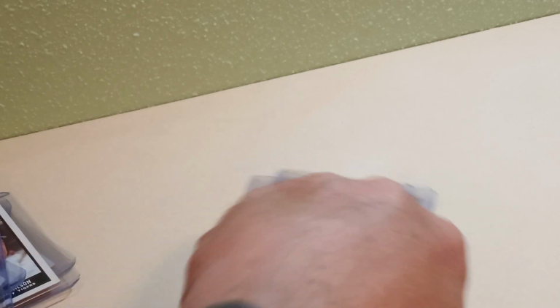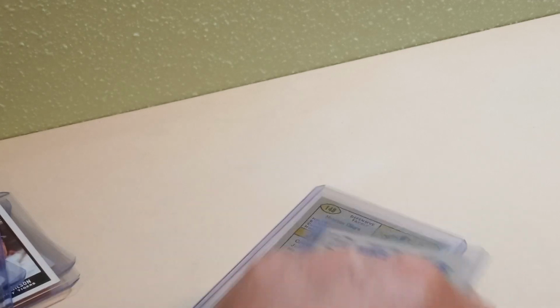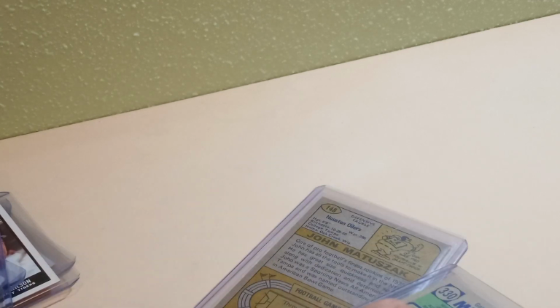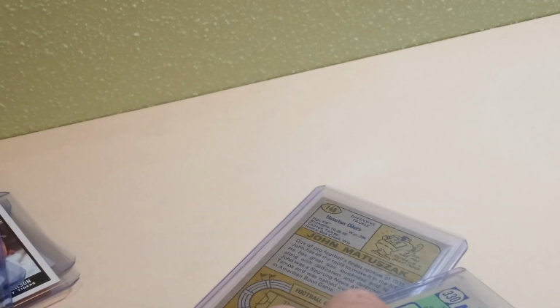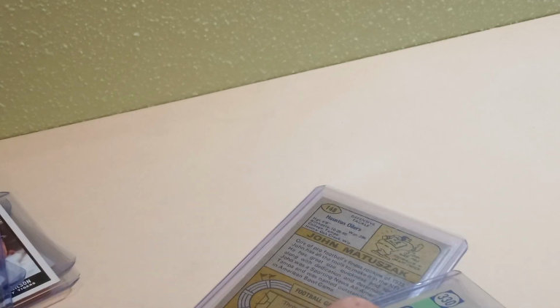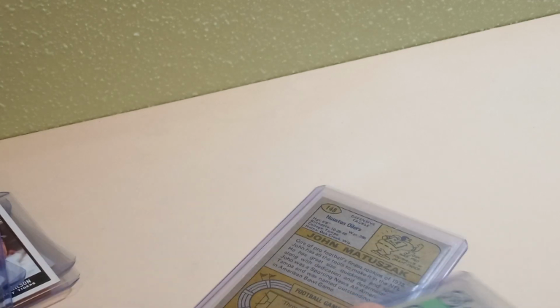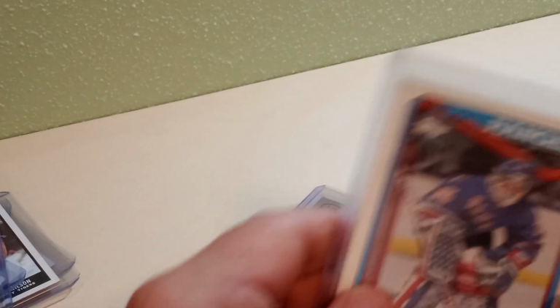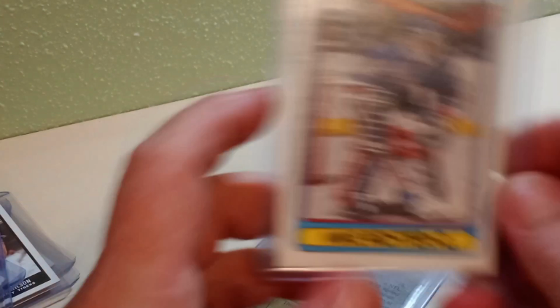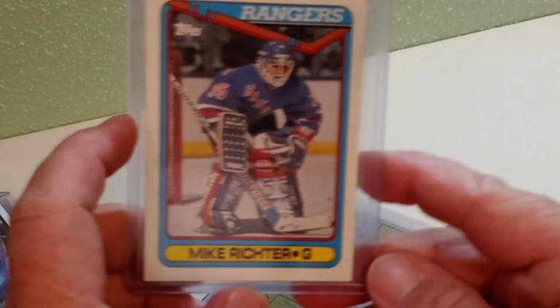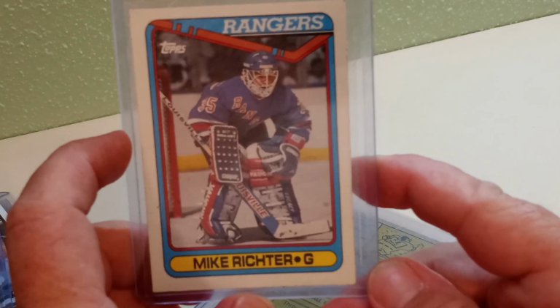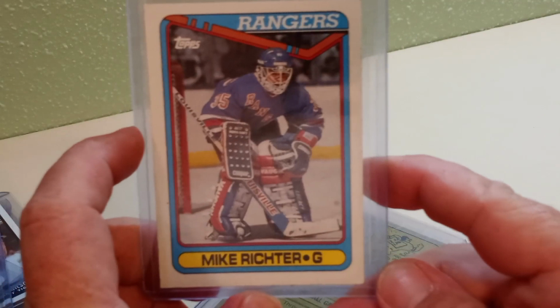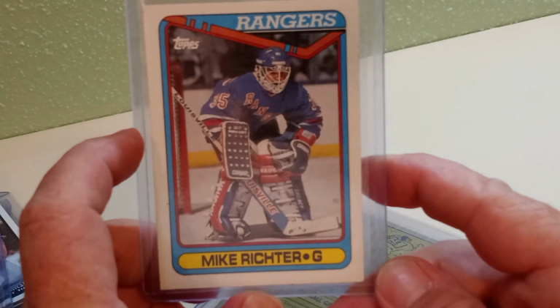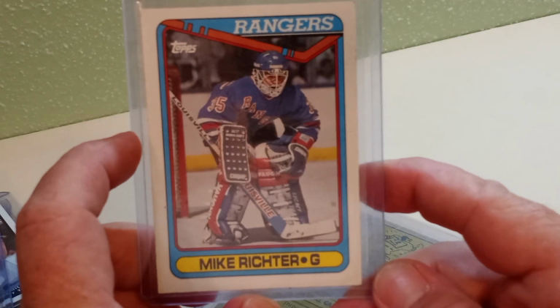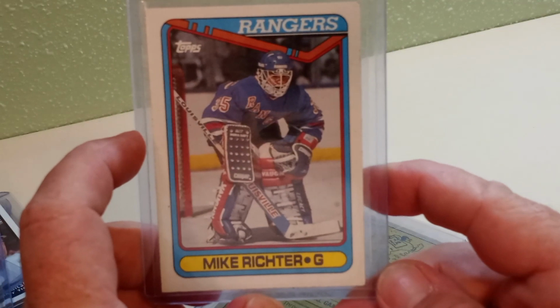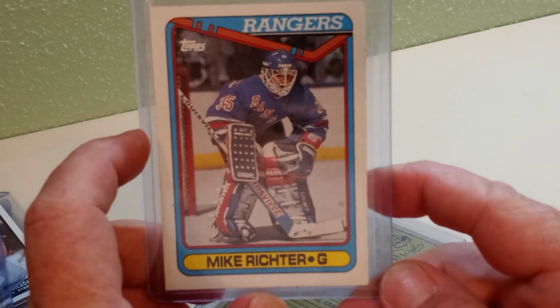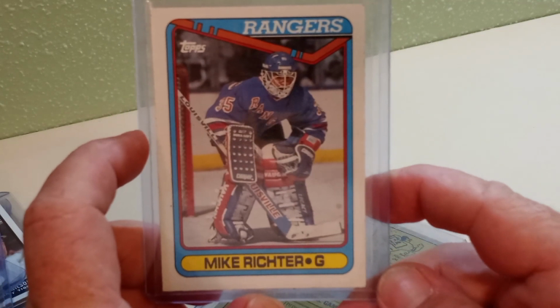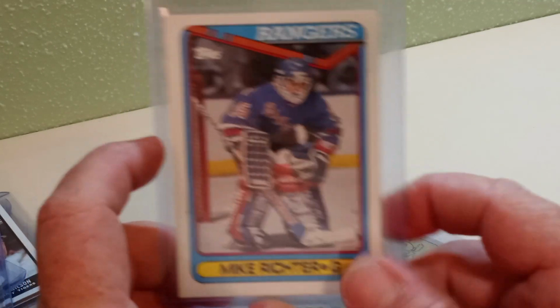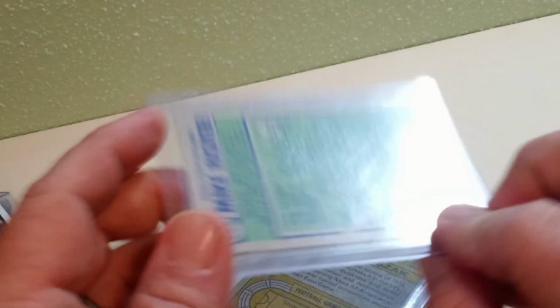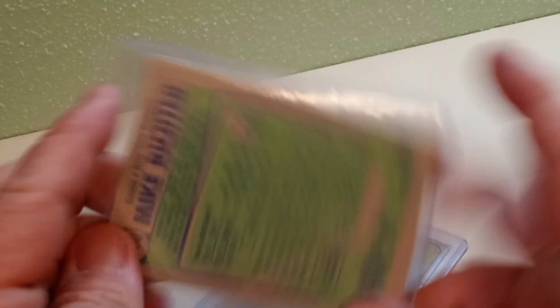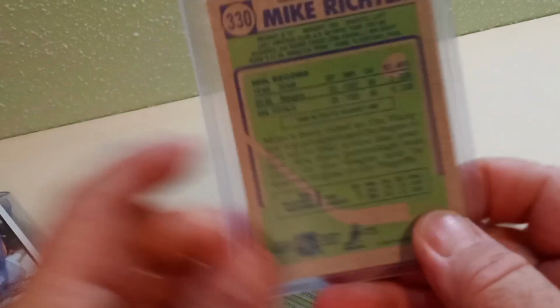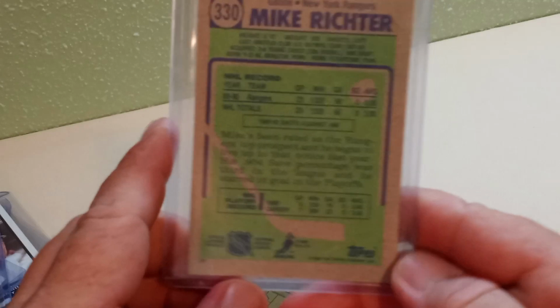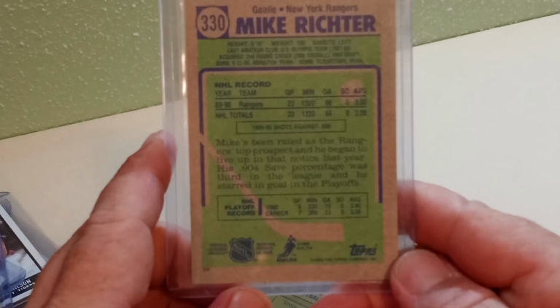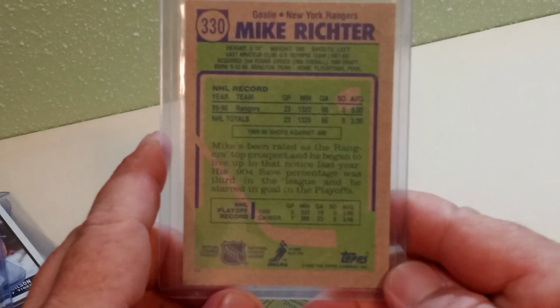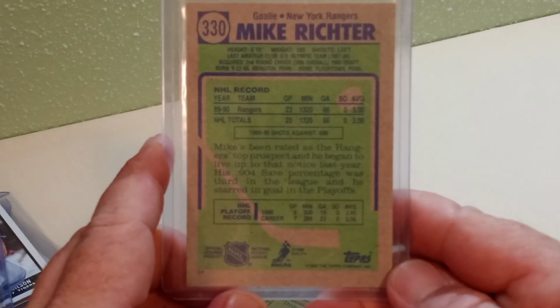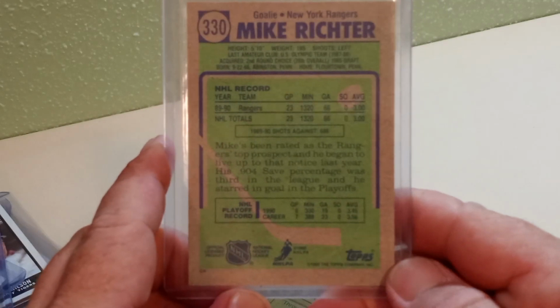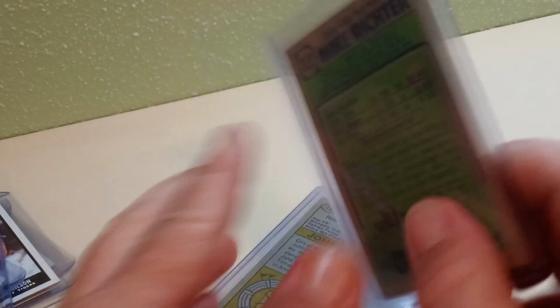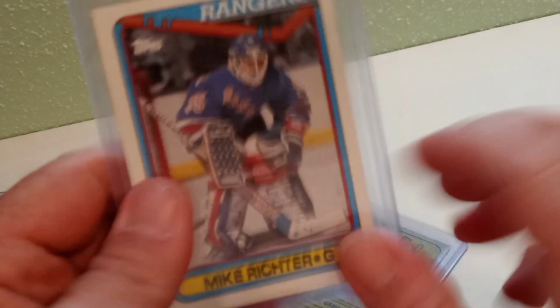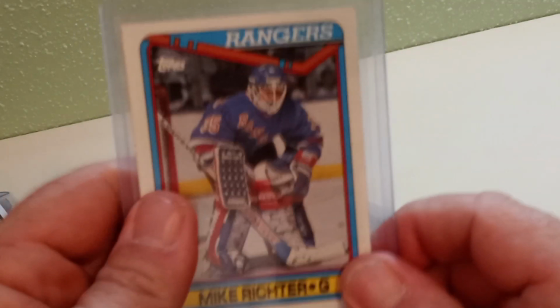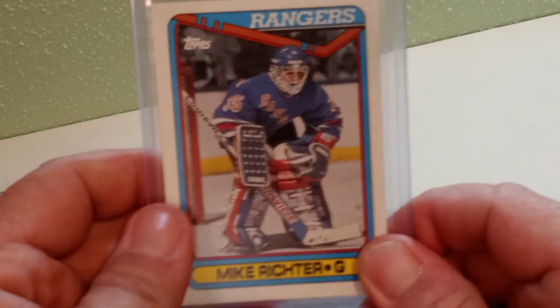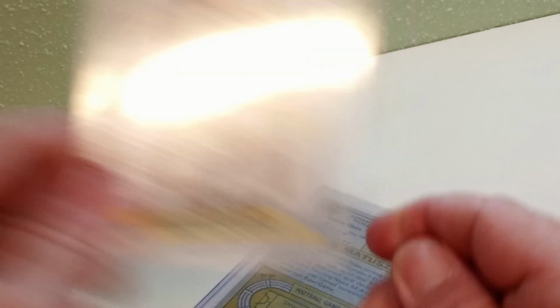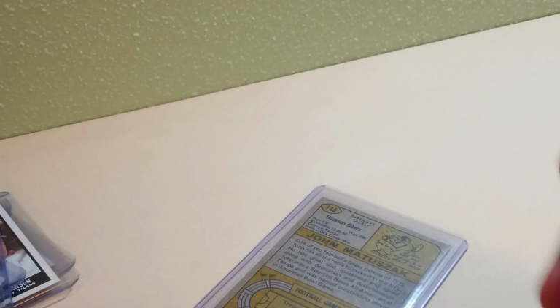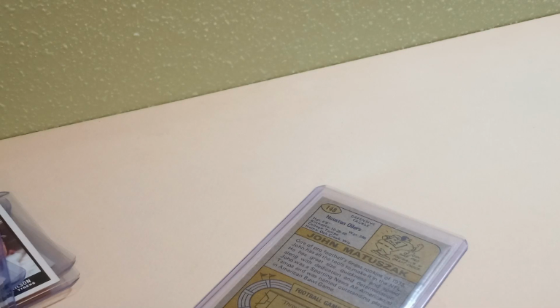And then I grabbed from 1990 Mike Richter's rookie card for the New York Rangers. Always liked watching him play. Mike Richter rookie card — that's cool.